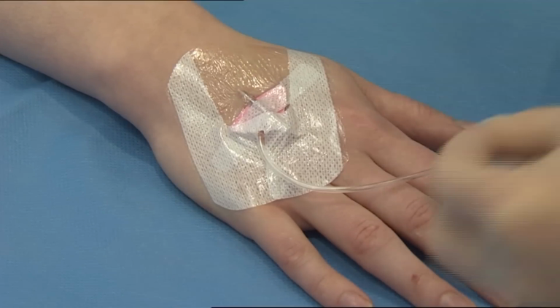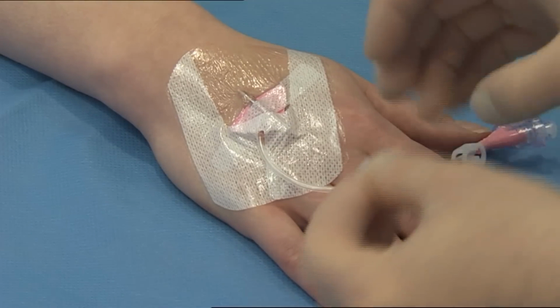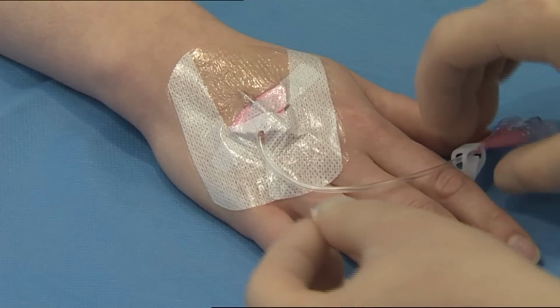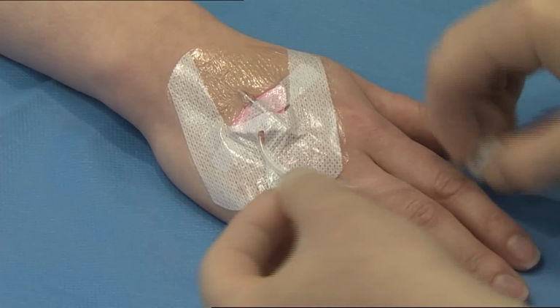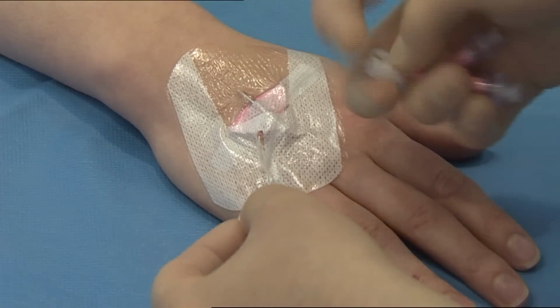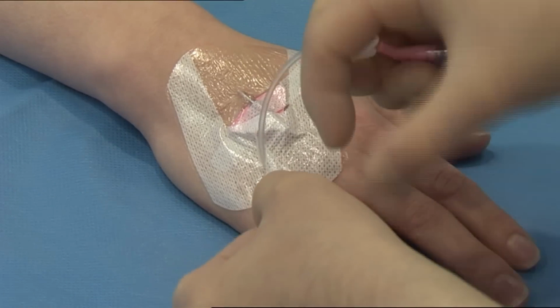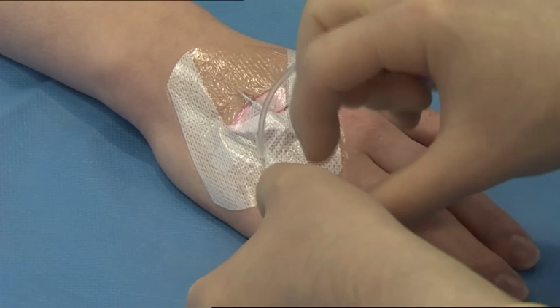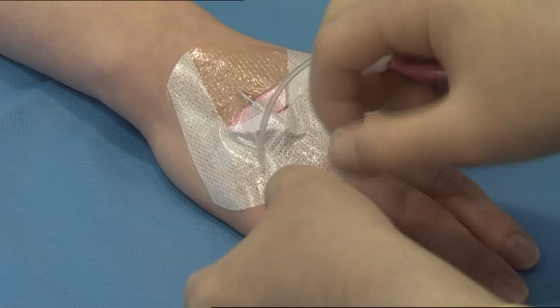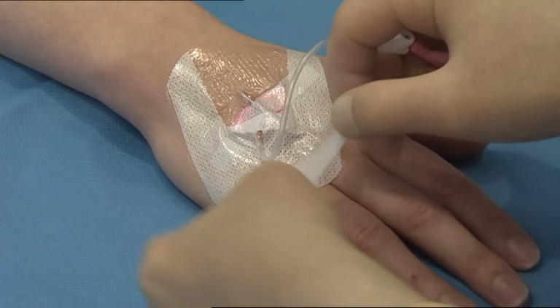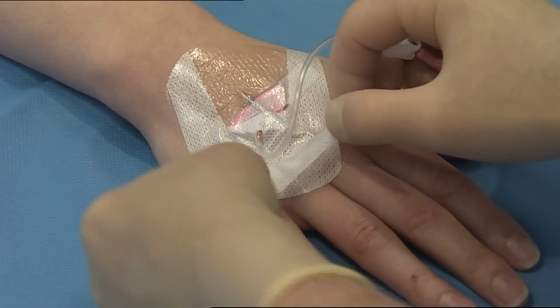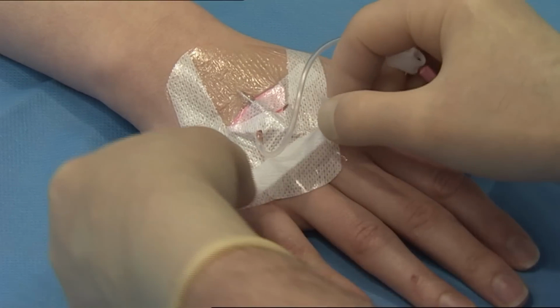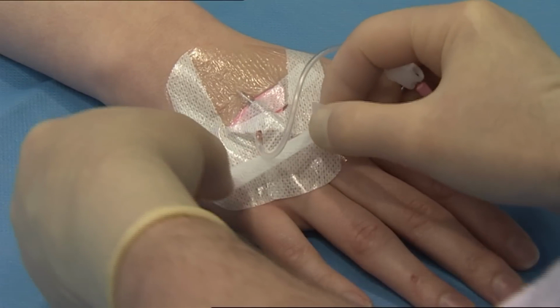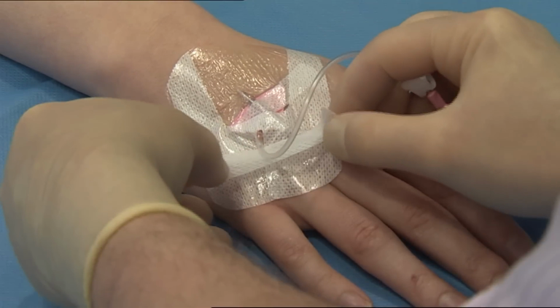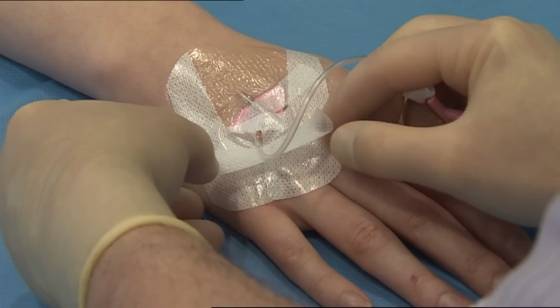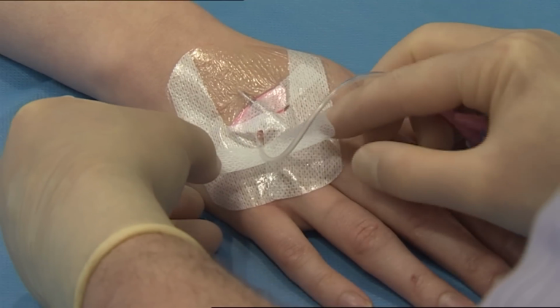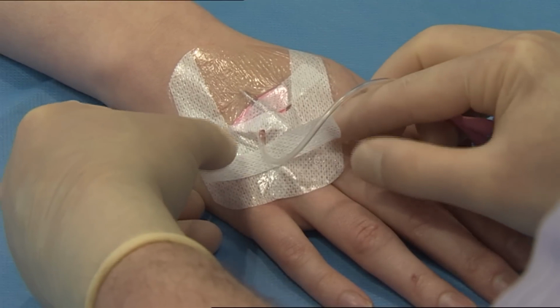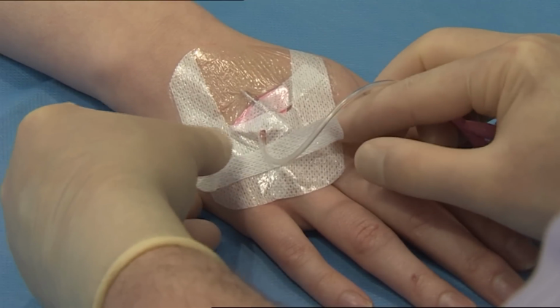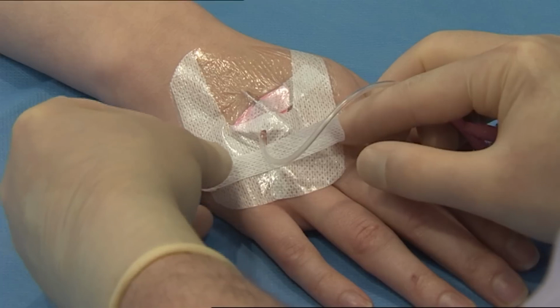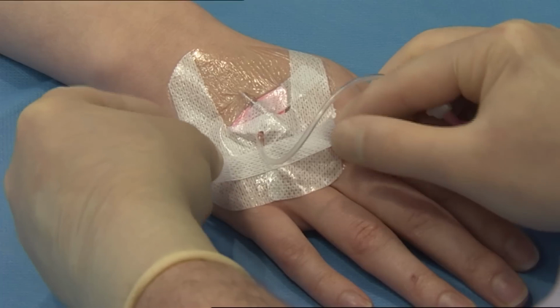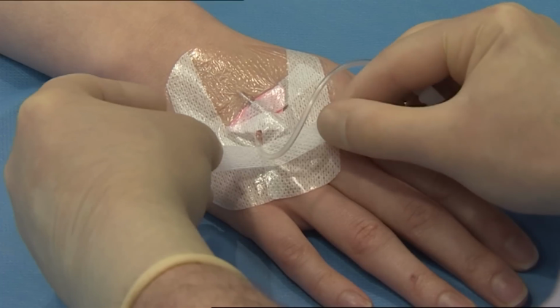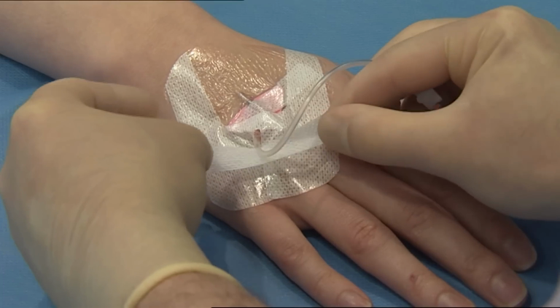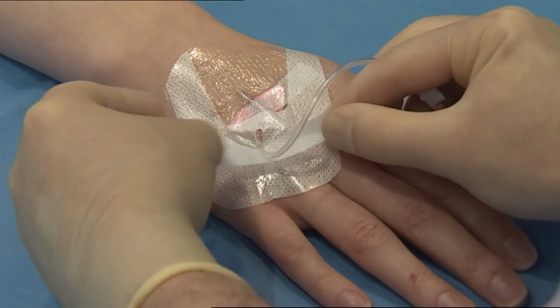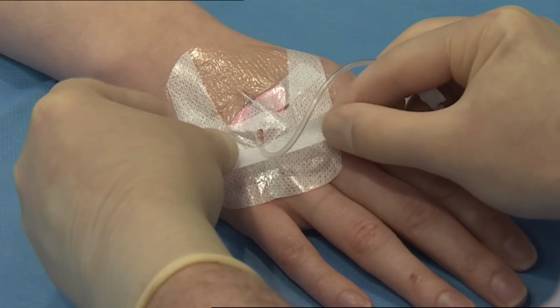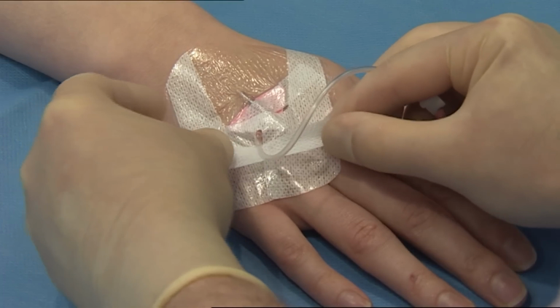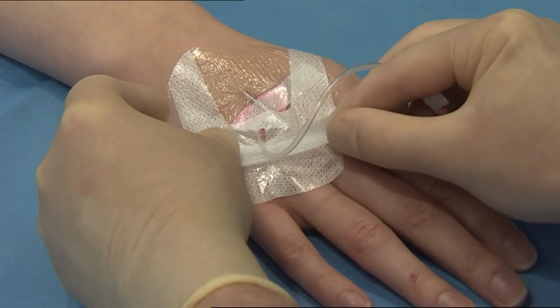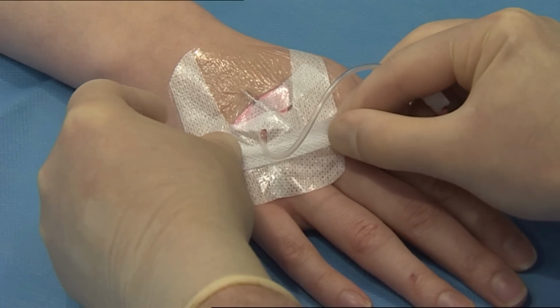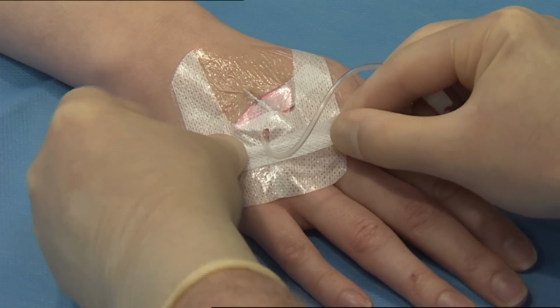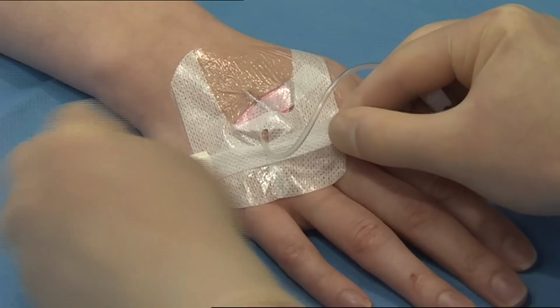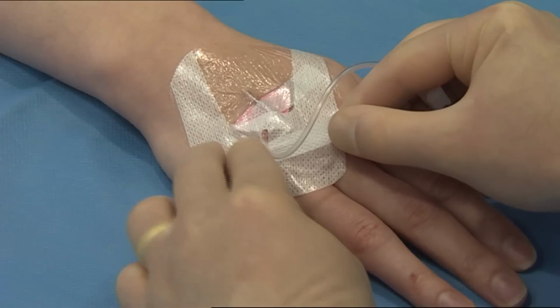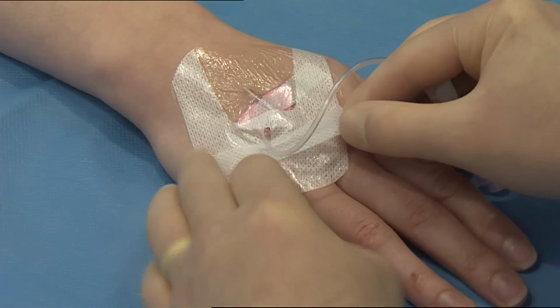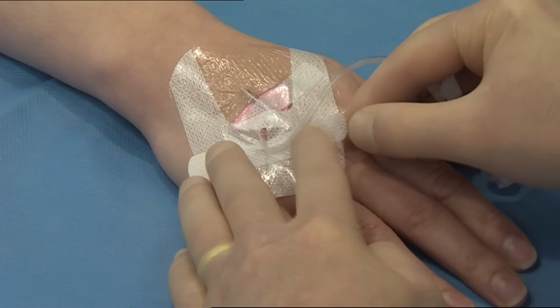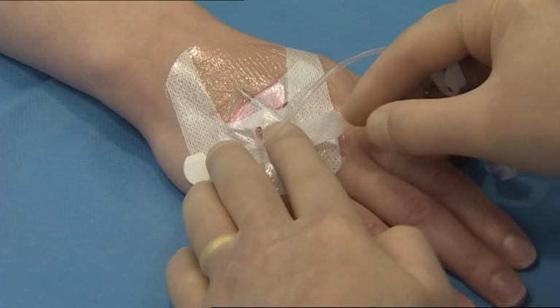Remove the second sterilised securing strip from the frame and place under the extension tube and across the soft cloth section to double secure the catheter.